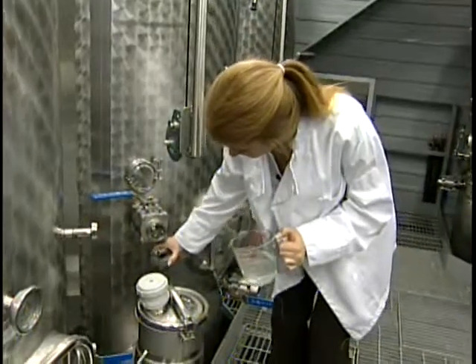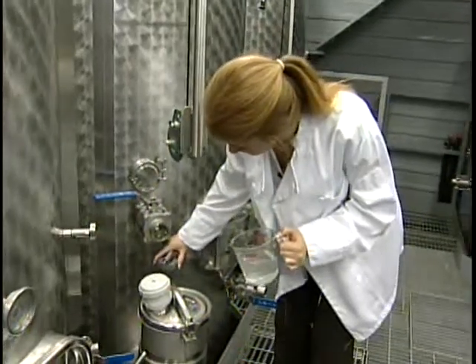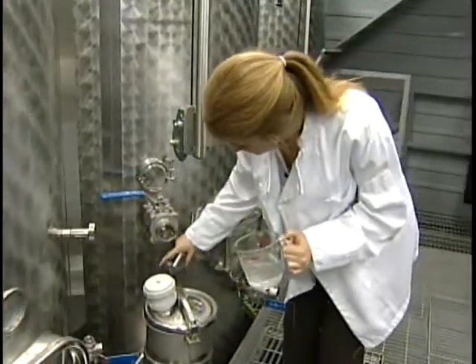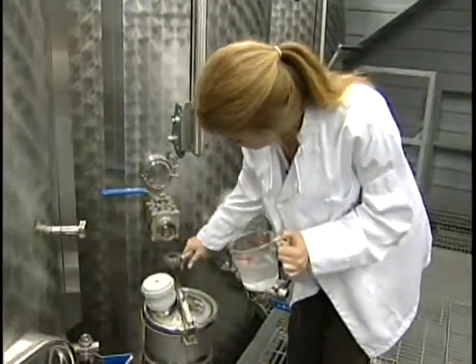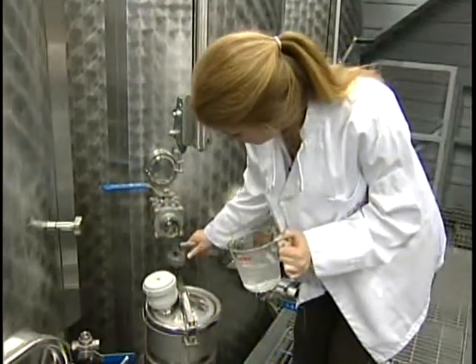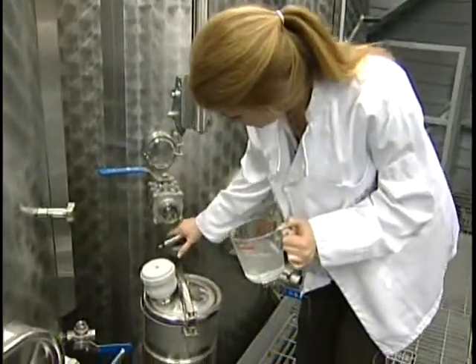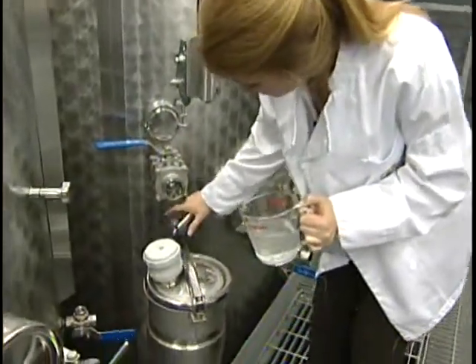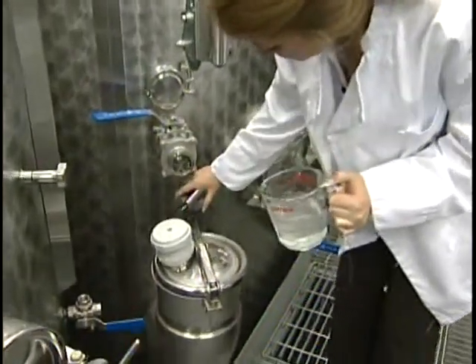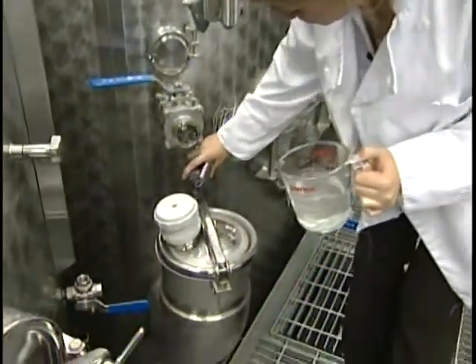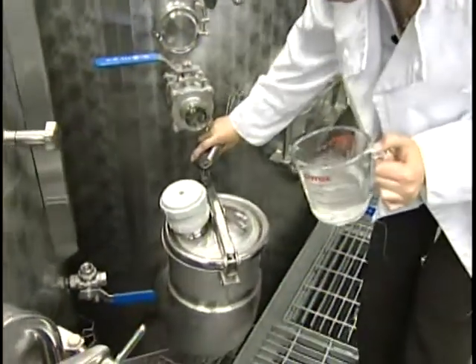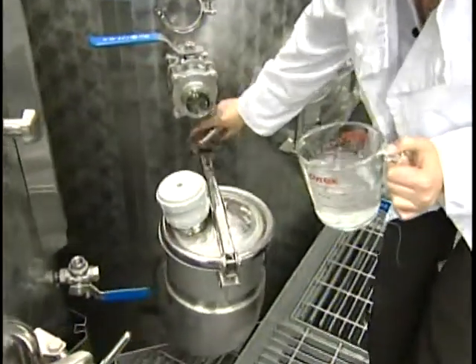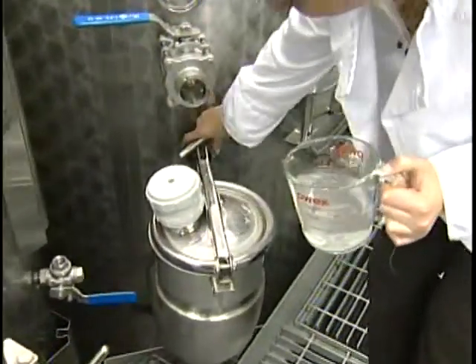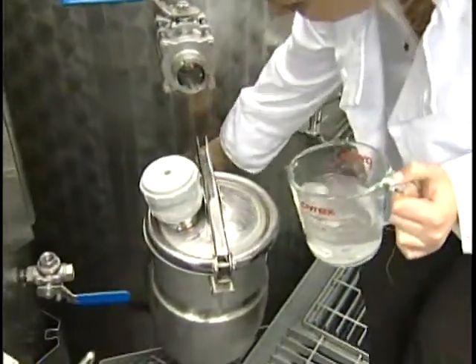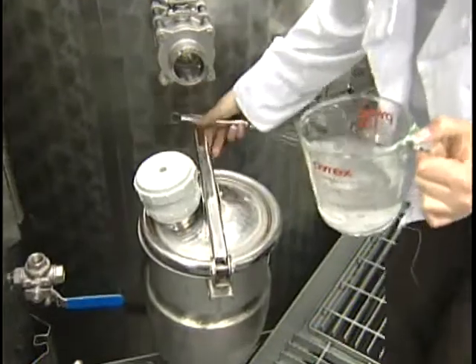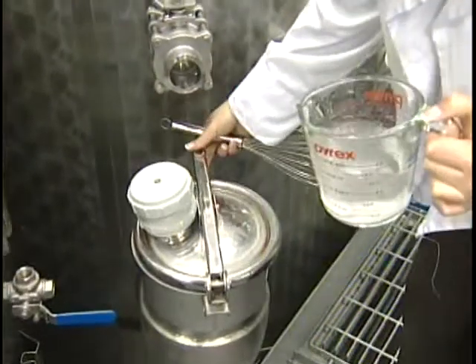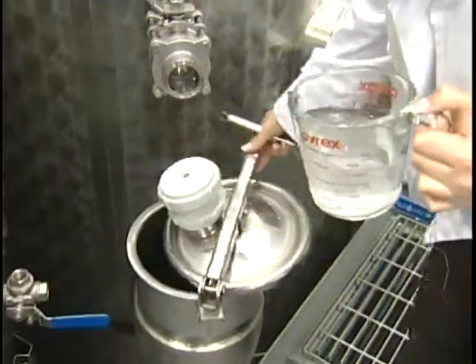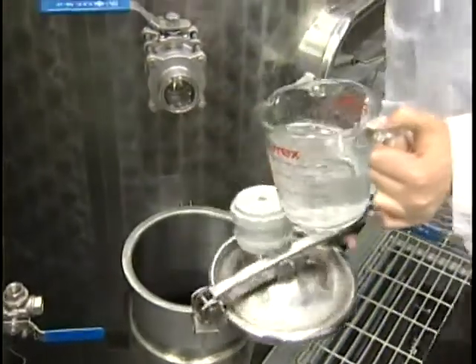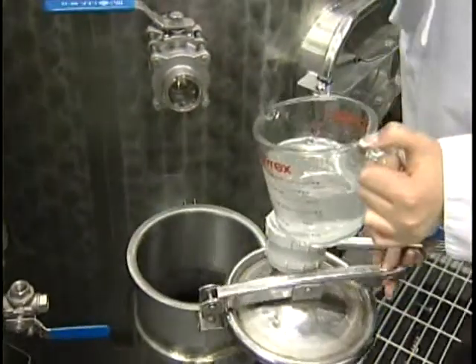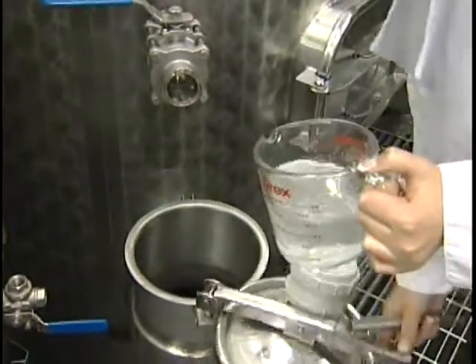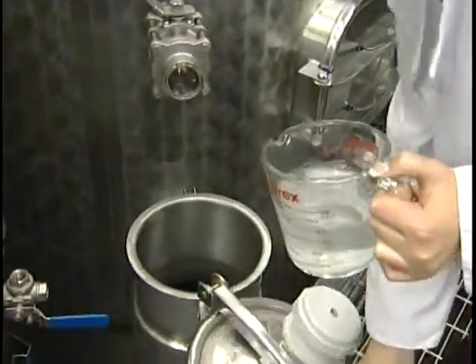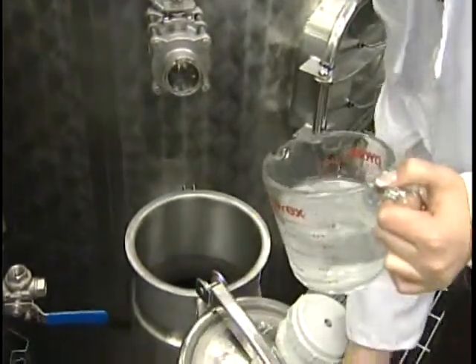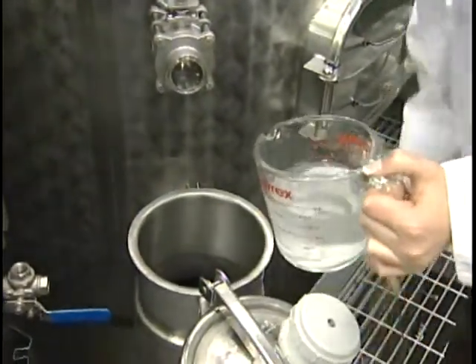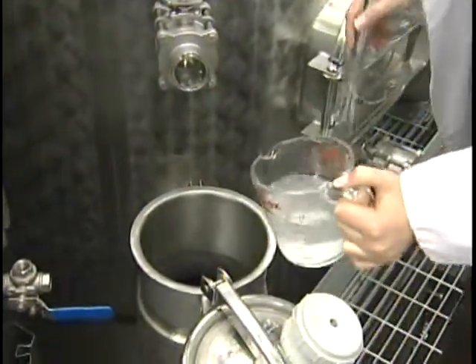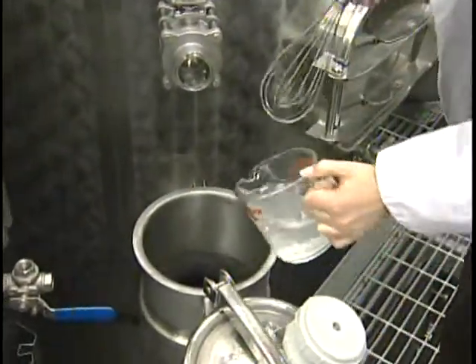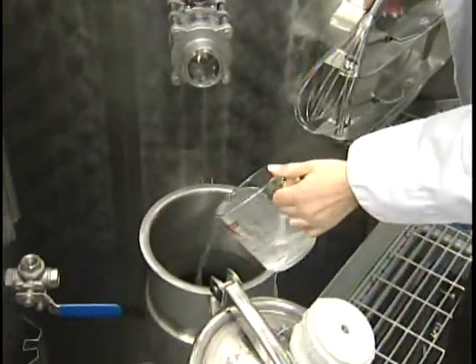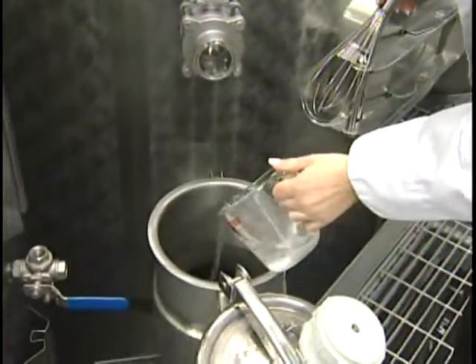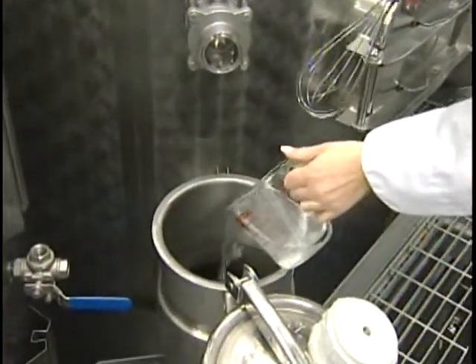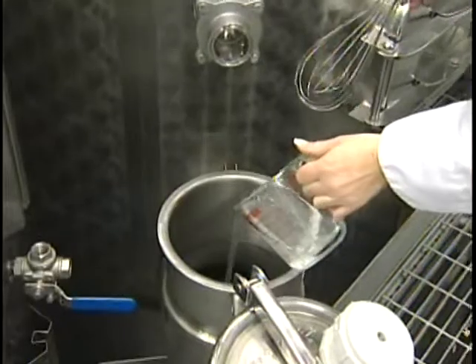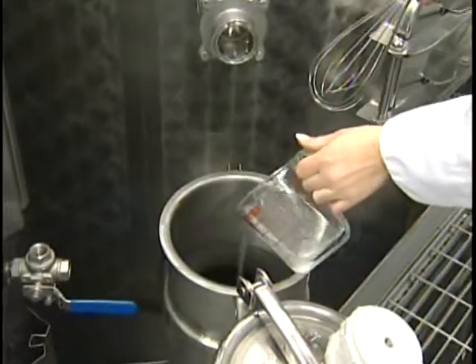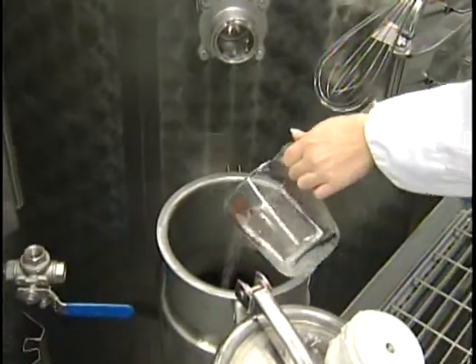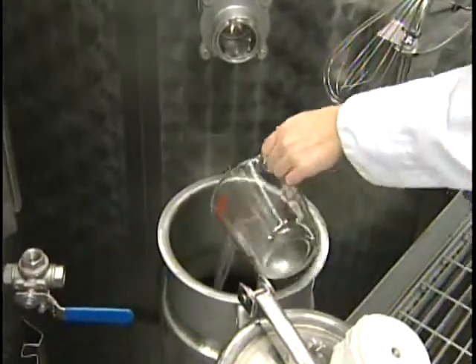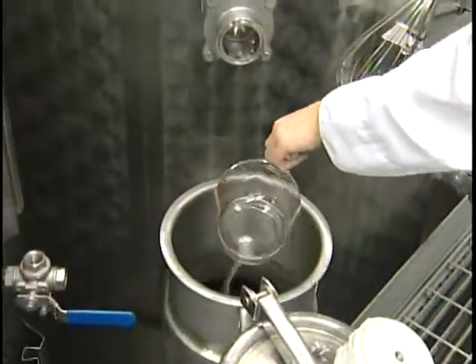Every once in a while we use these tanks for sleeping, but the reality is, this is one of the basic decisions we make about making wine: whether to use a stainless steel tank or a barrel.